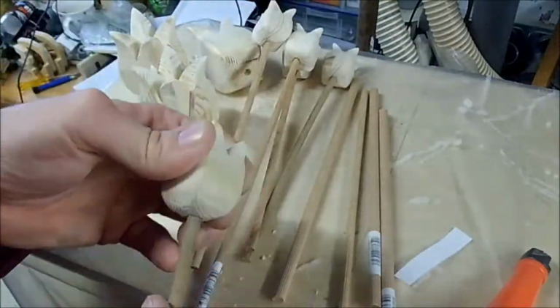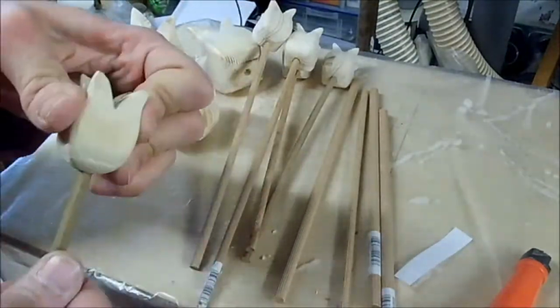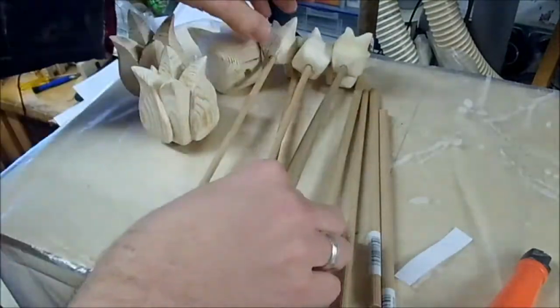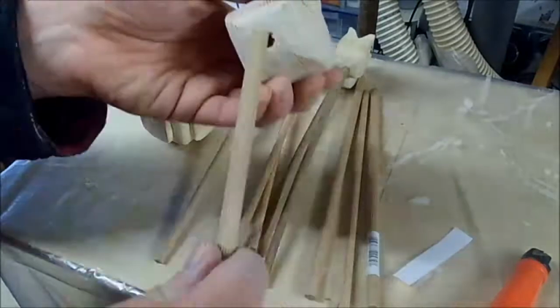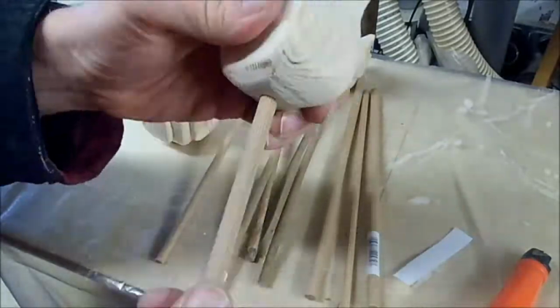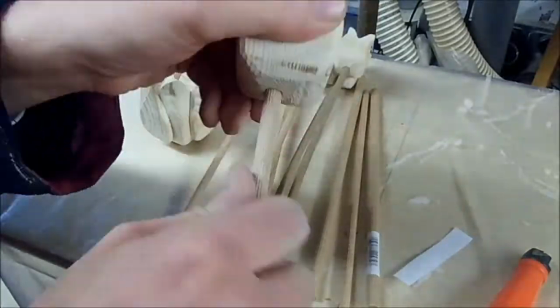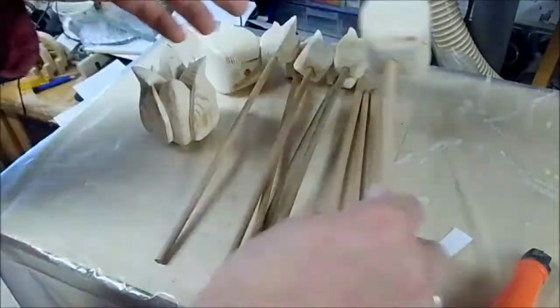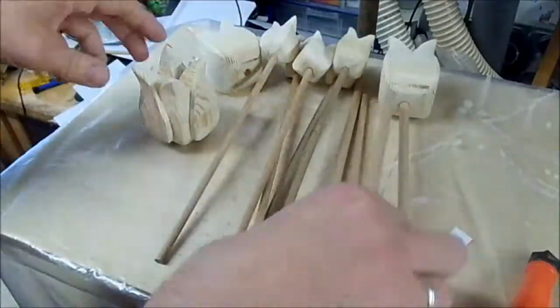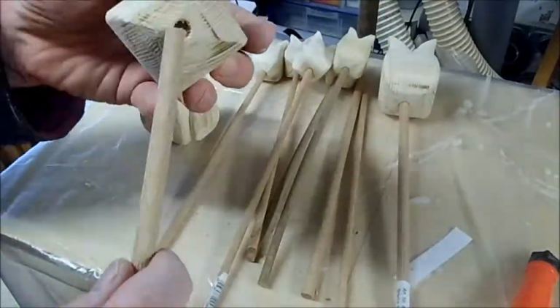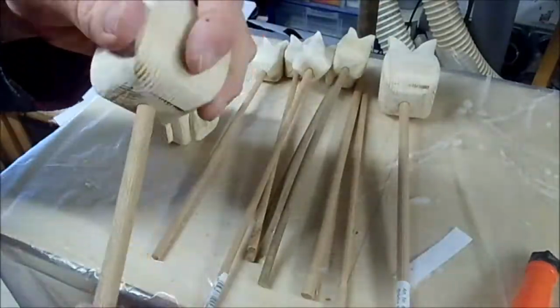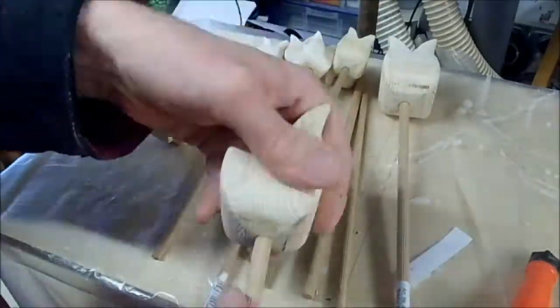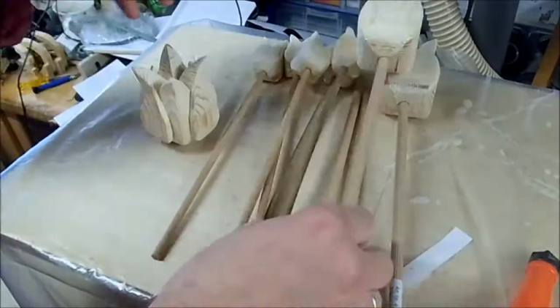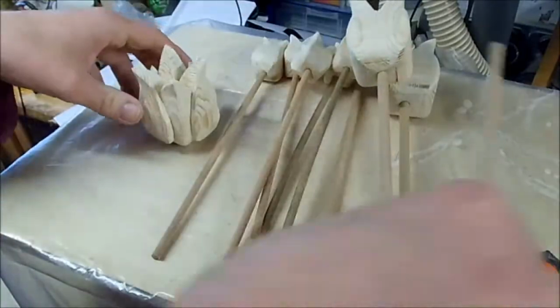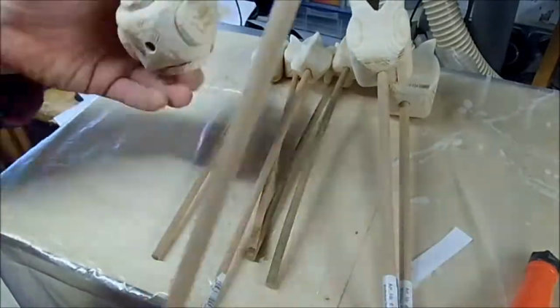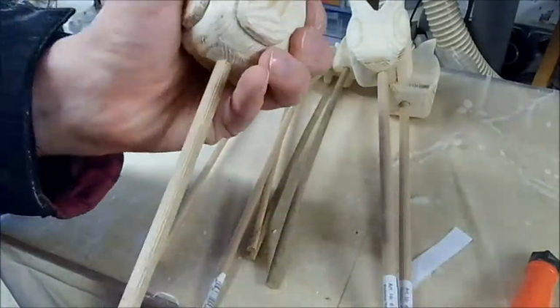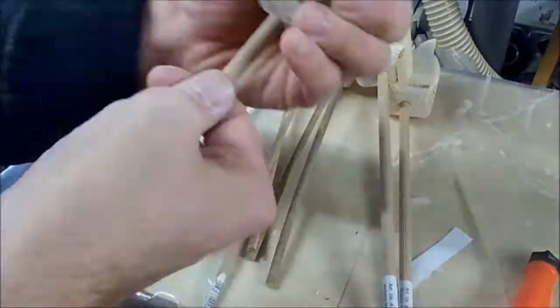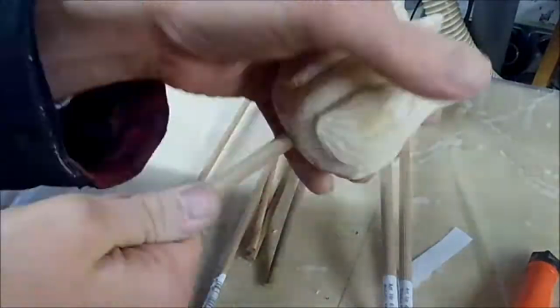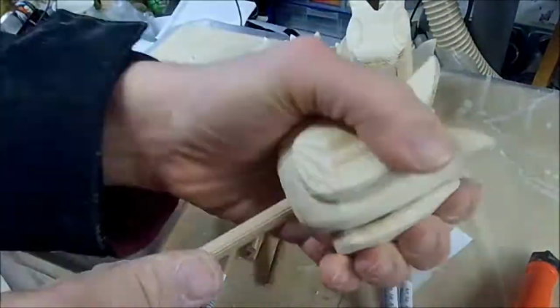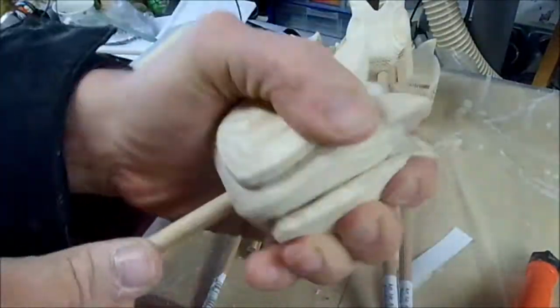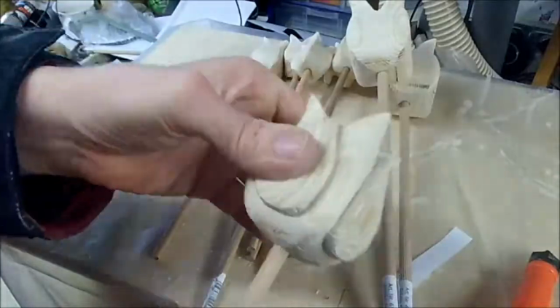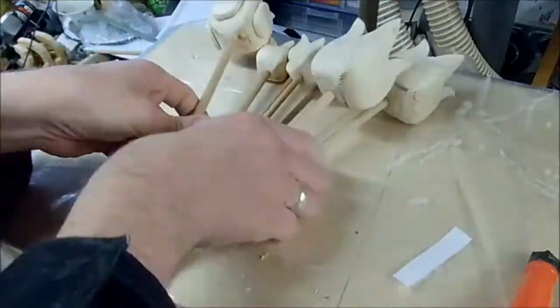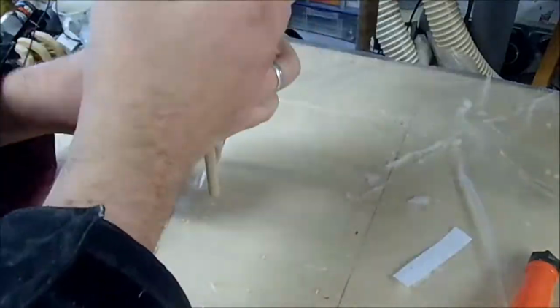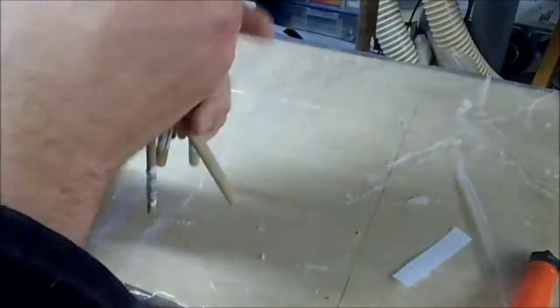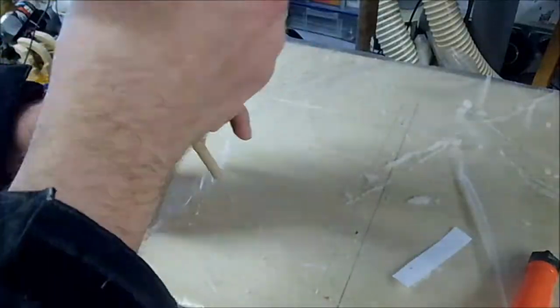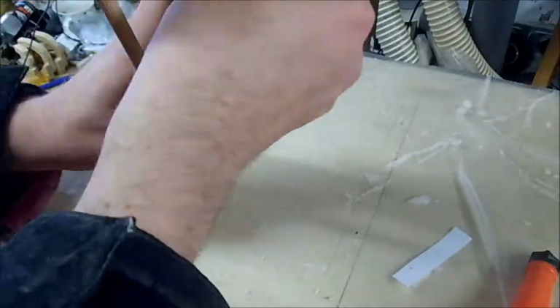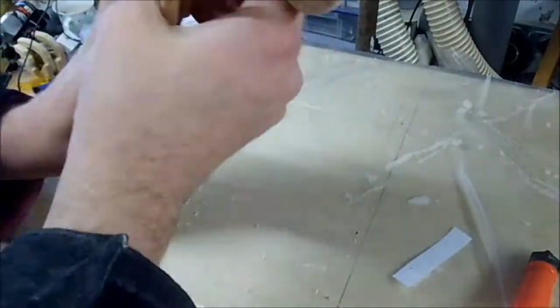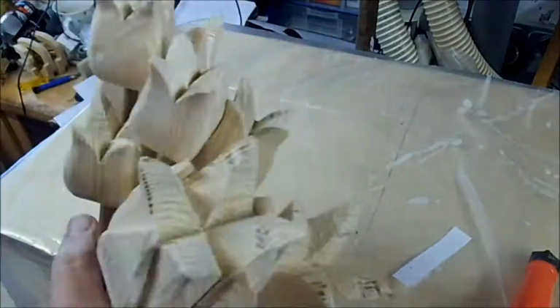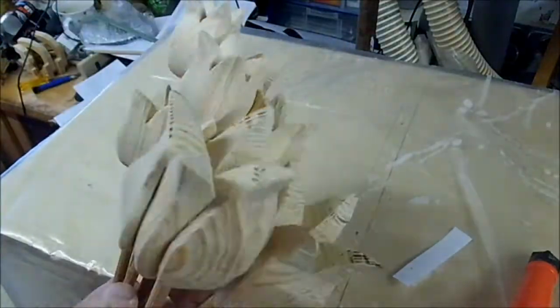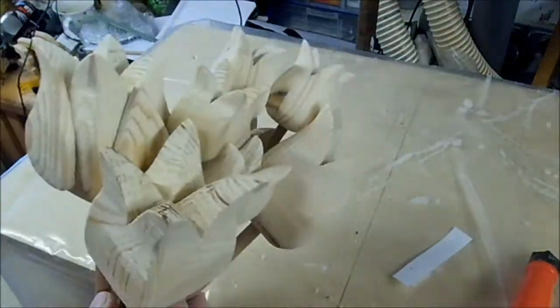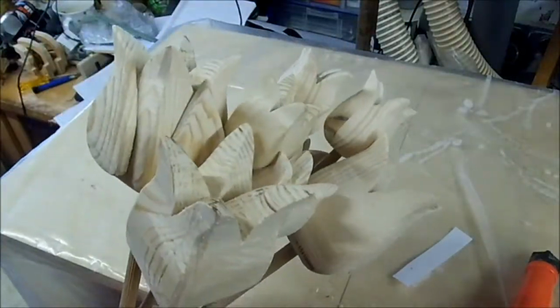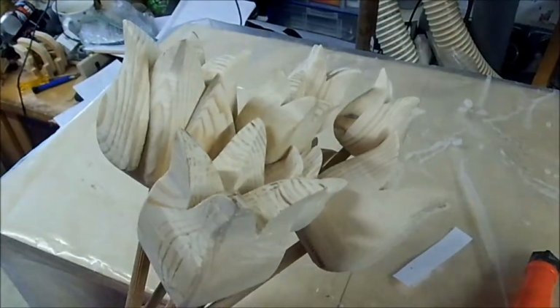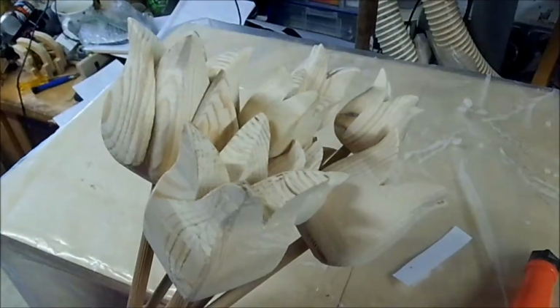I decided to leave the labels on because the bottom end either vanishes inside a flower pot or a vase.